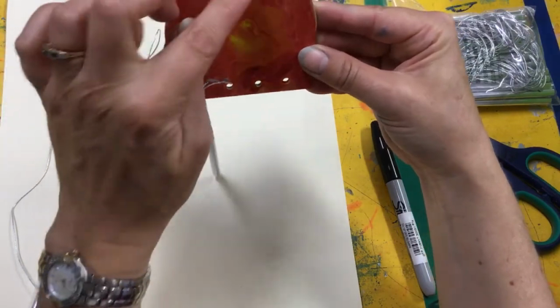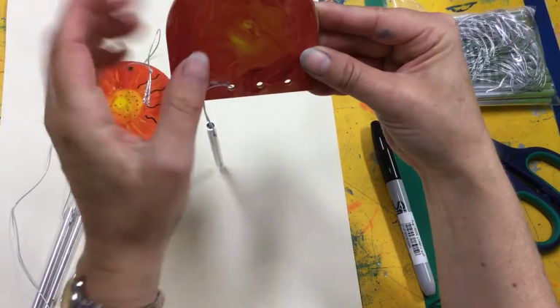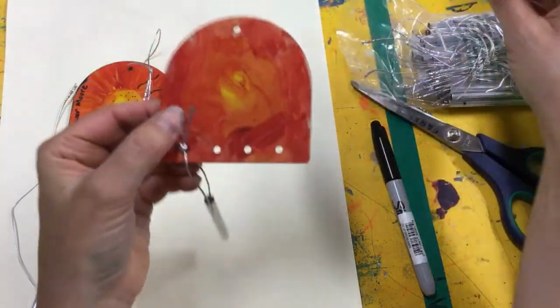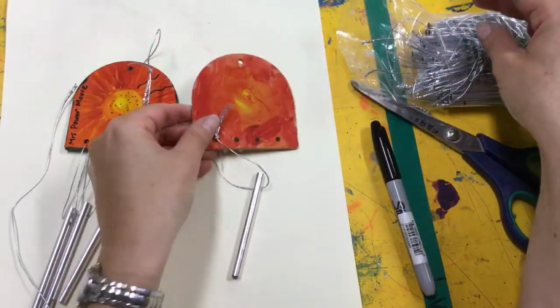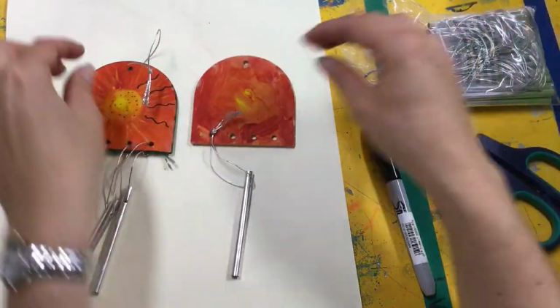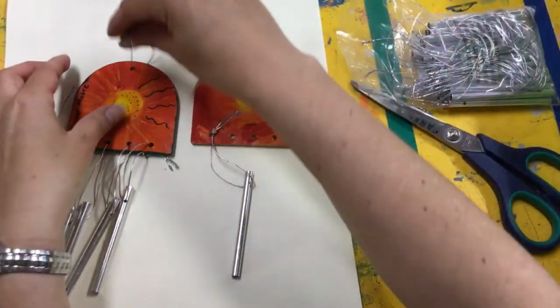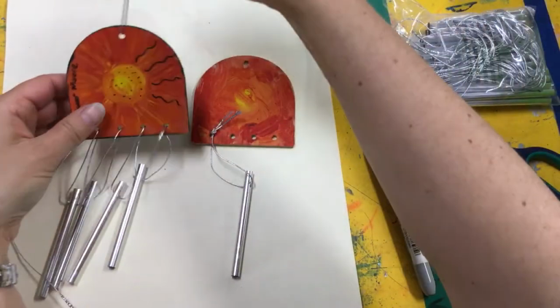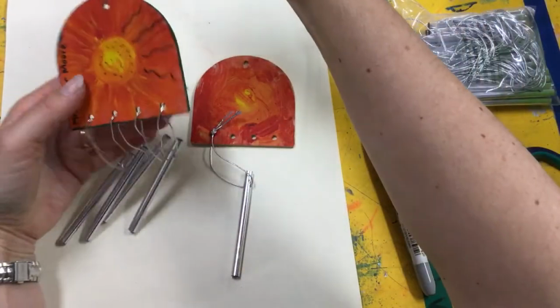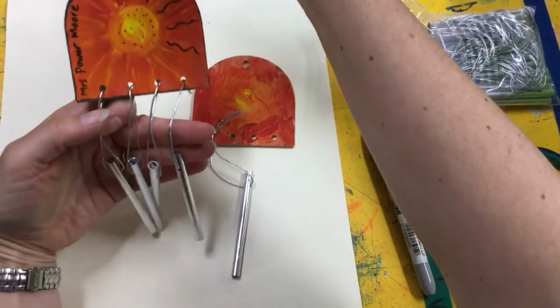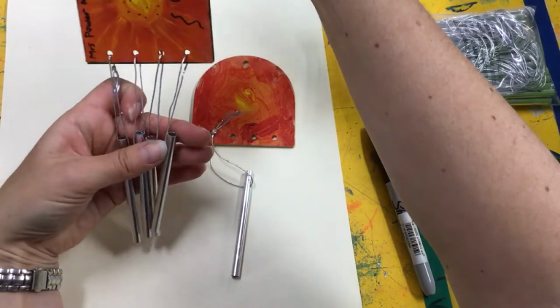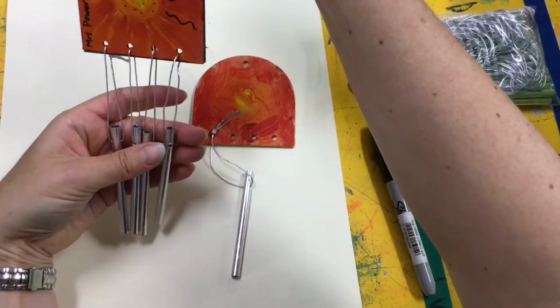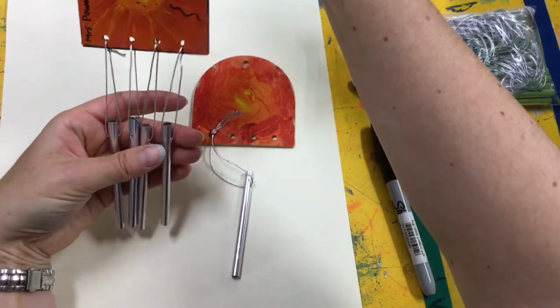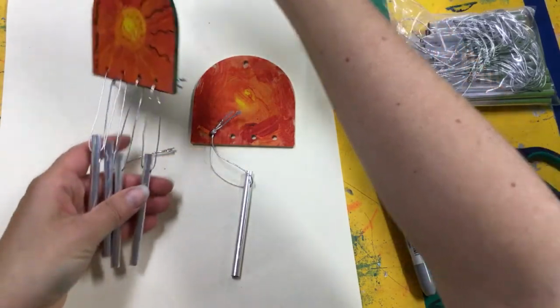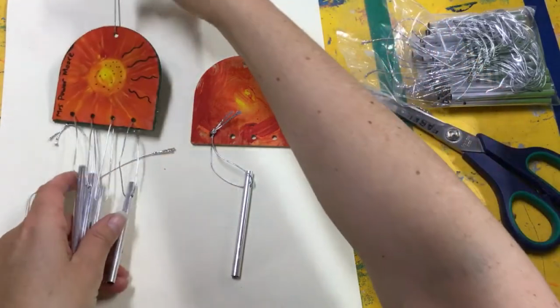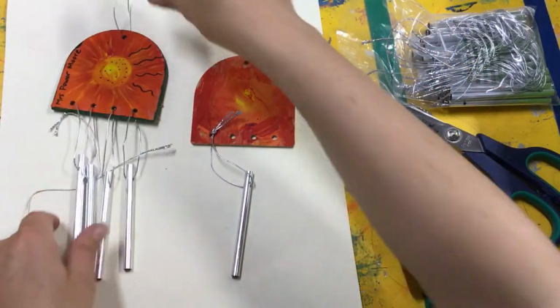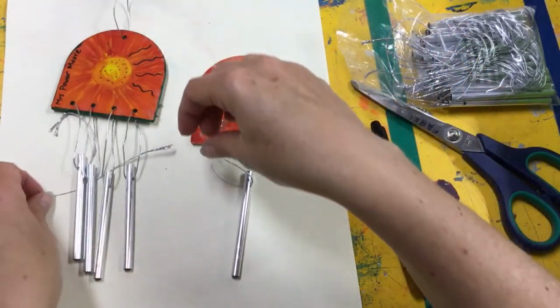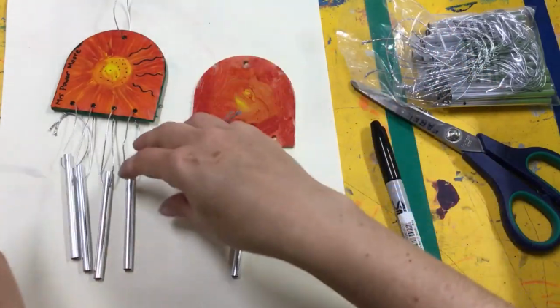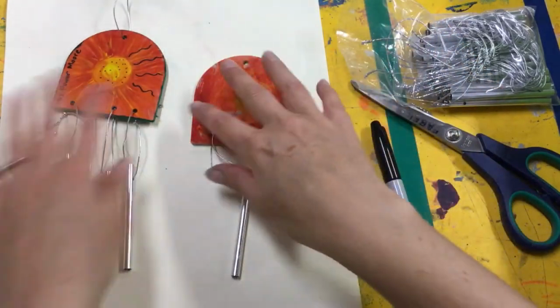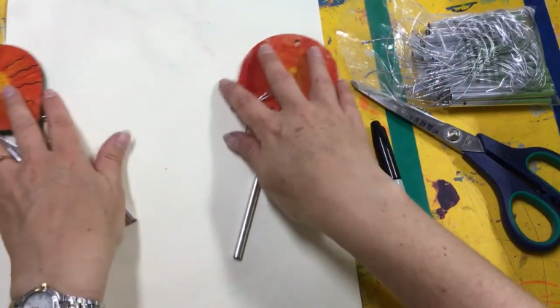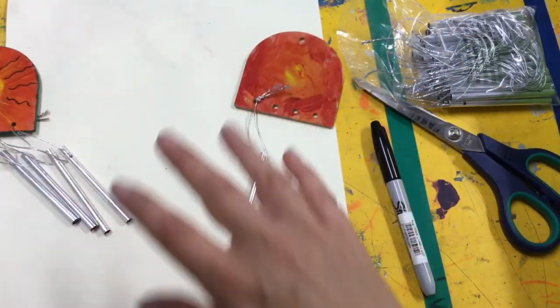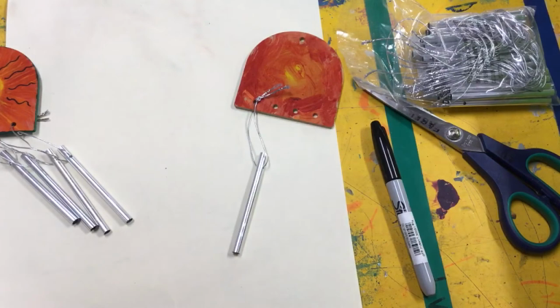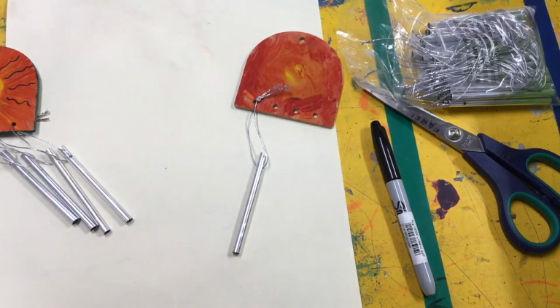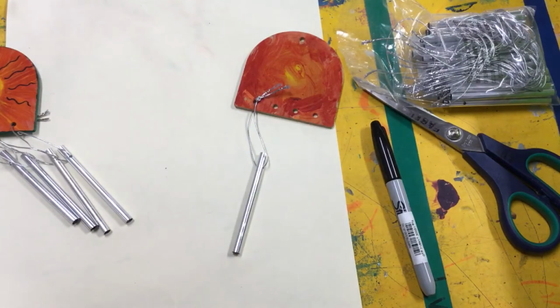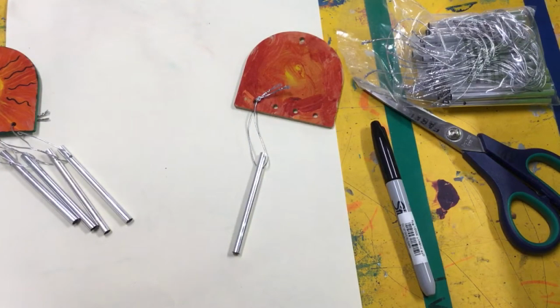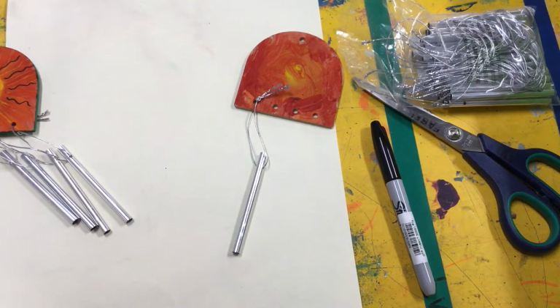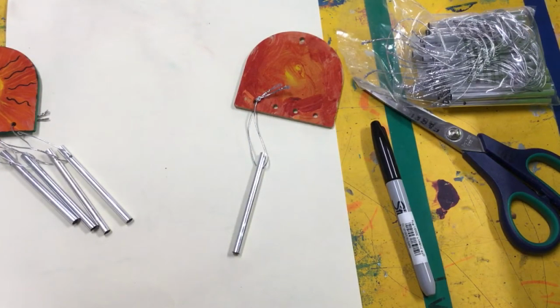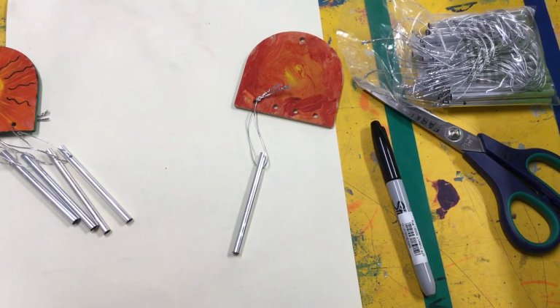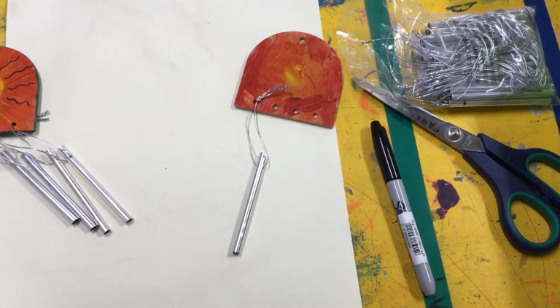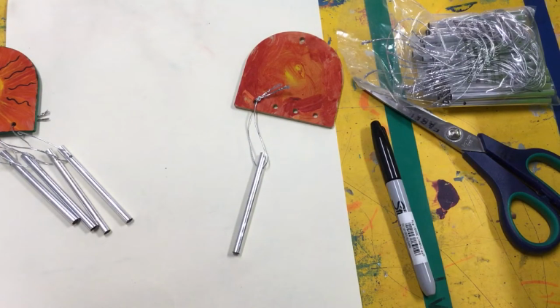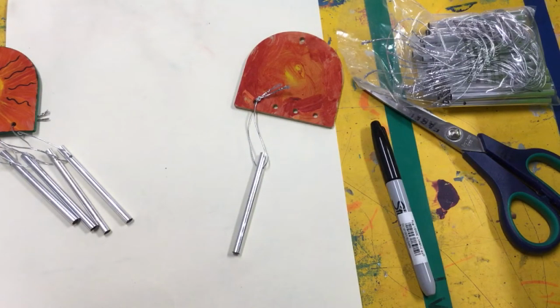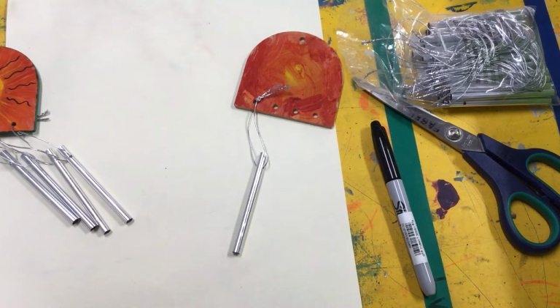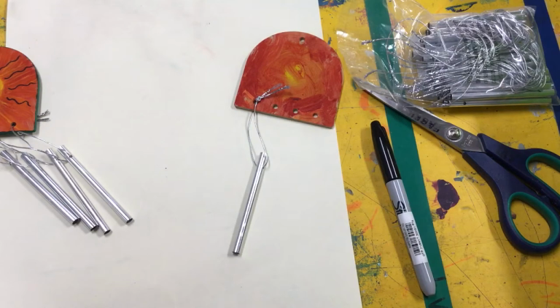The top one doesn't need a charm because that's just what you hang it from. It is a little bit tricky, just remember. And I'll do it a bit bigger with my magic rope so you can see me tie the knot.